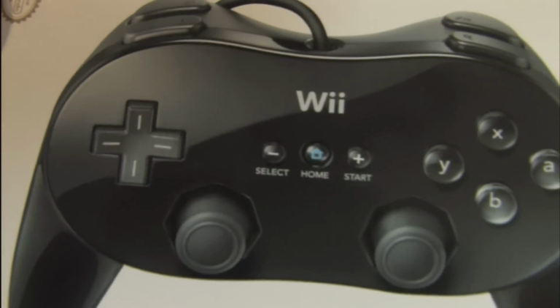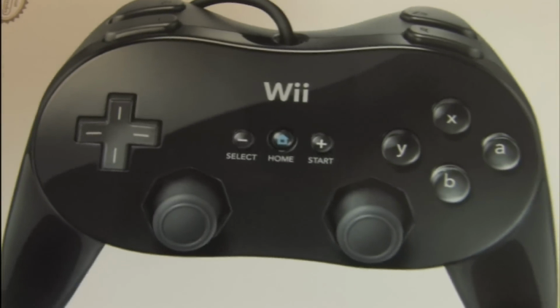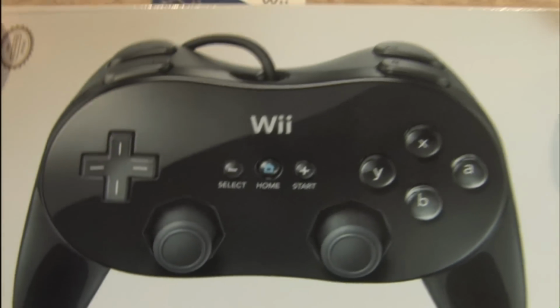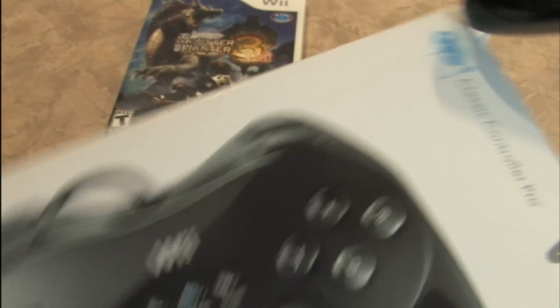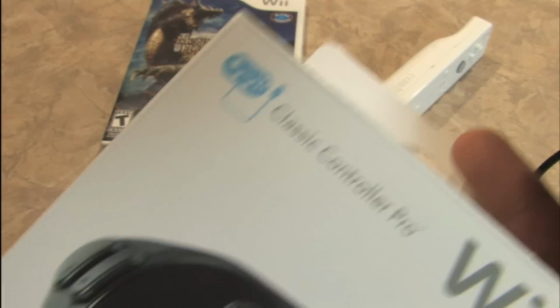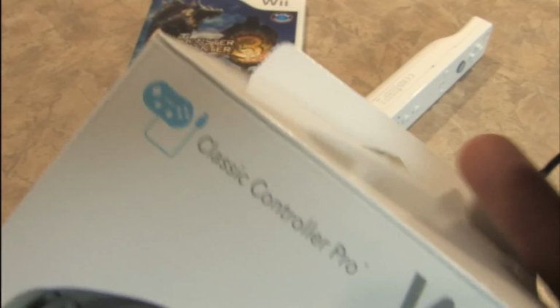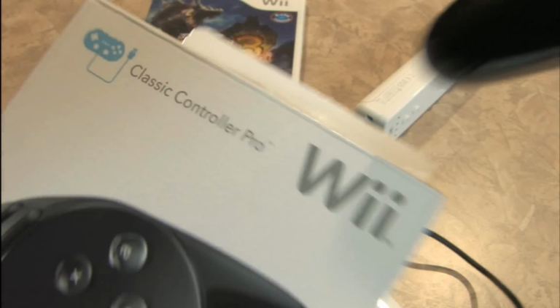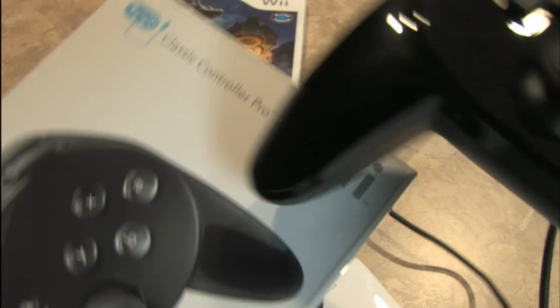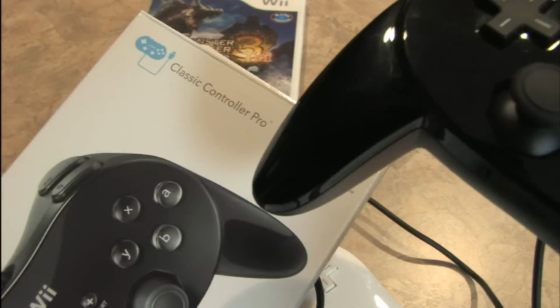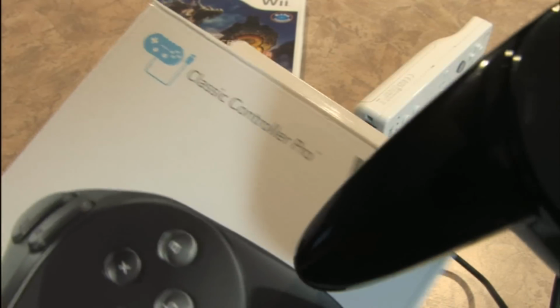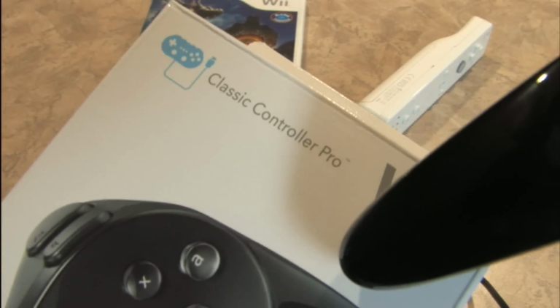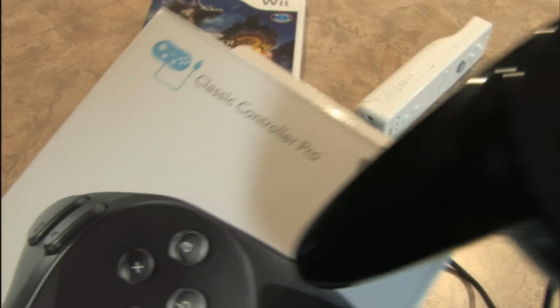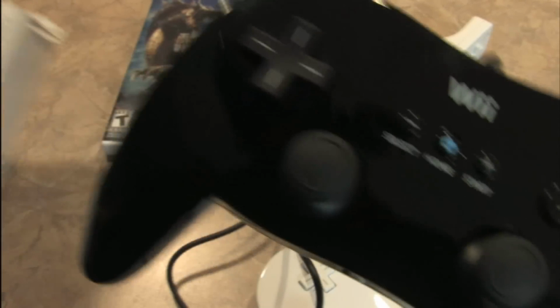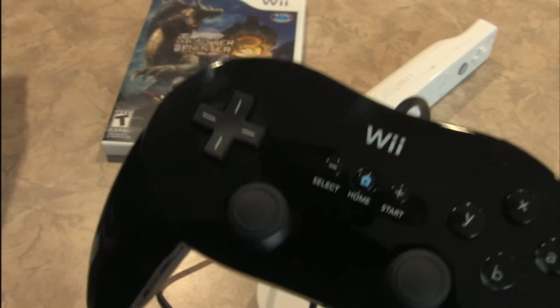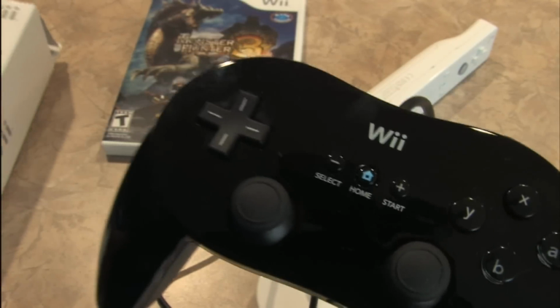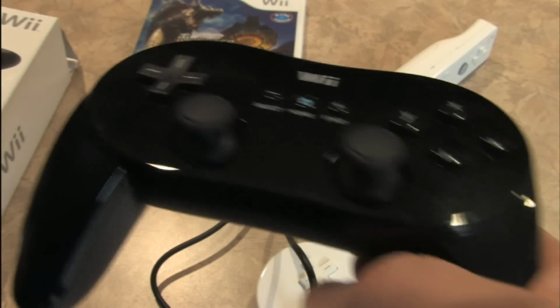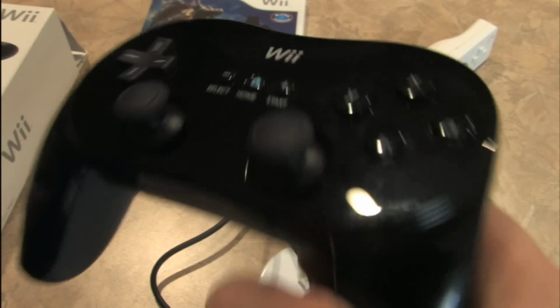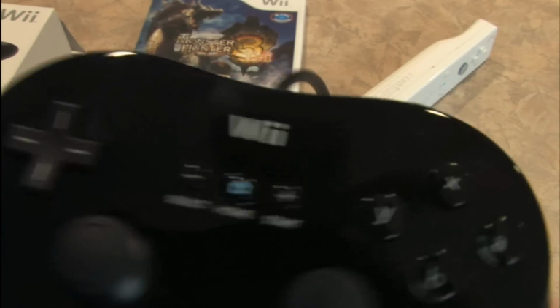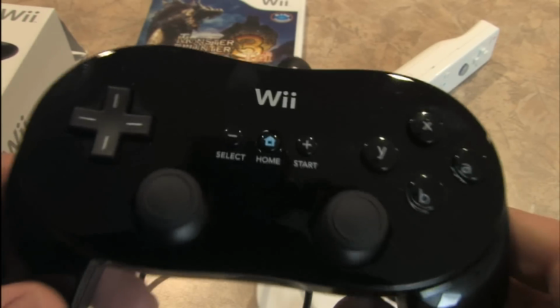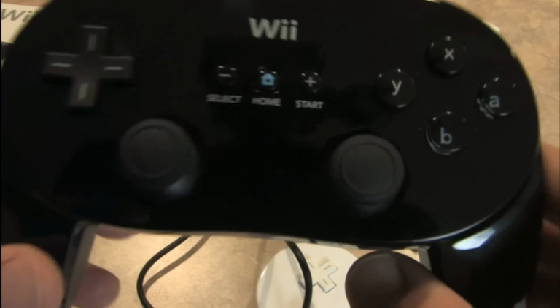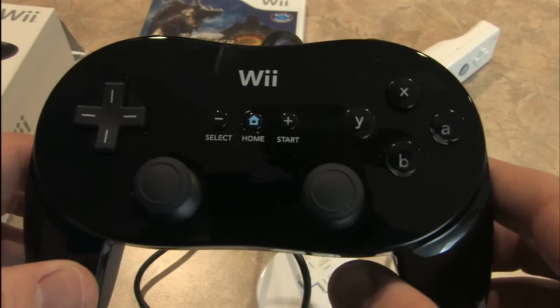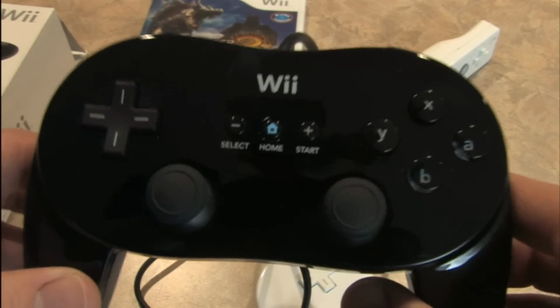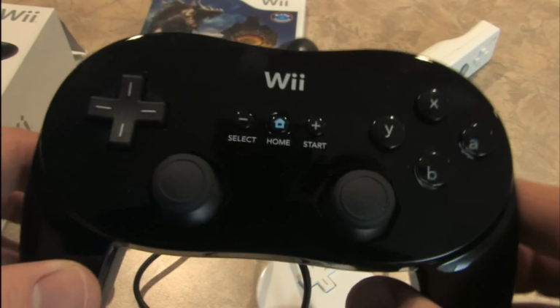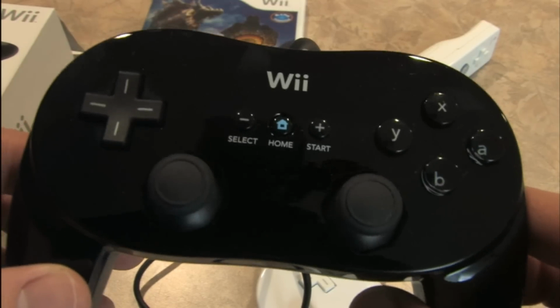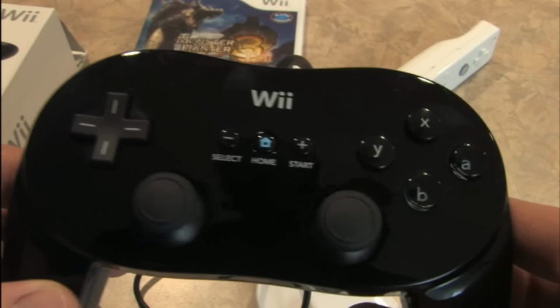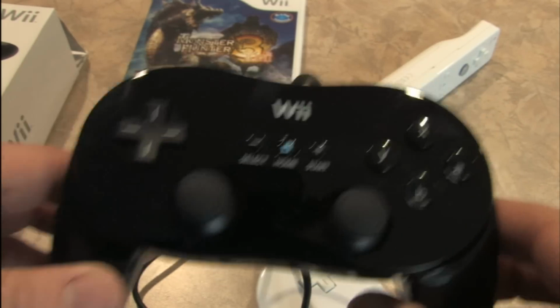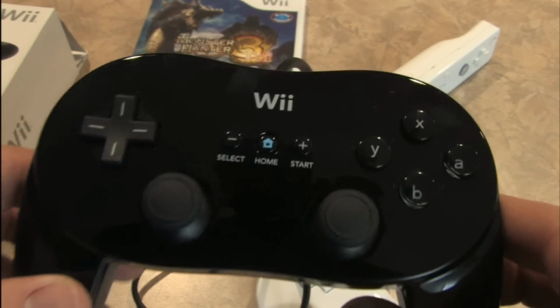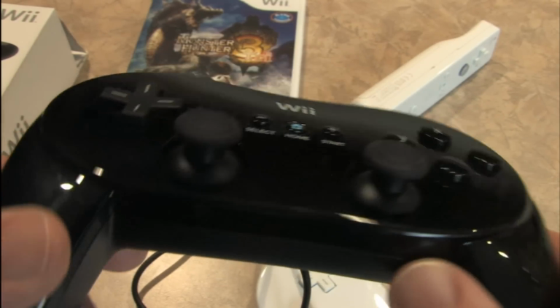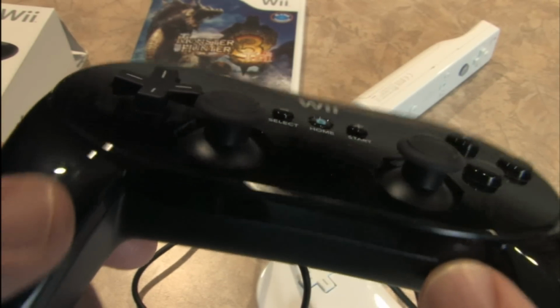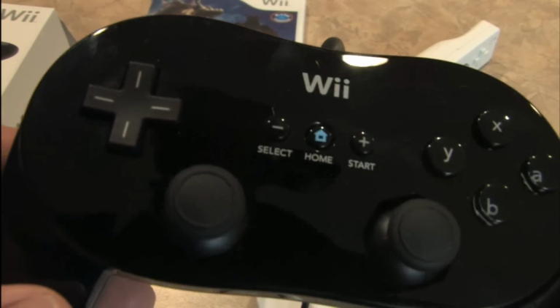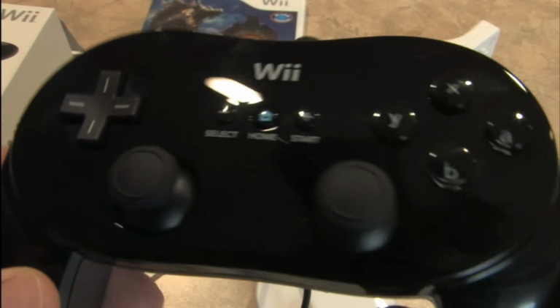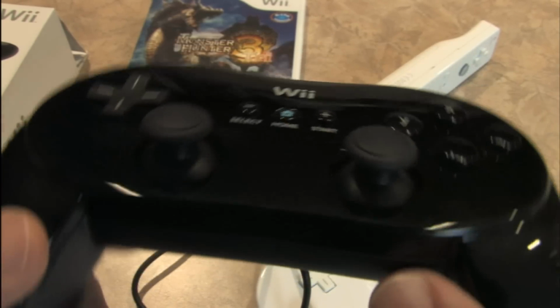The picture on the packaging looks so real. Now you can be a professional Nintendo Wii video game player with the Classic Controller Pro. It does look cool — I'll give them that.